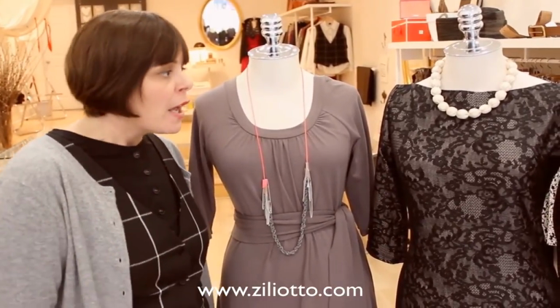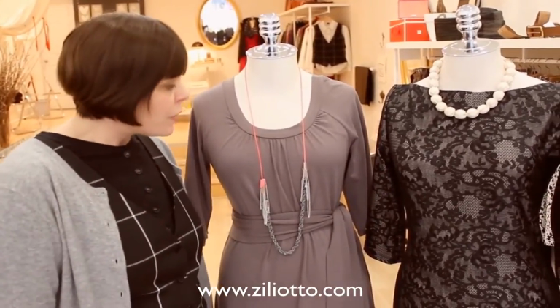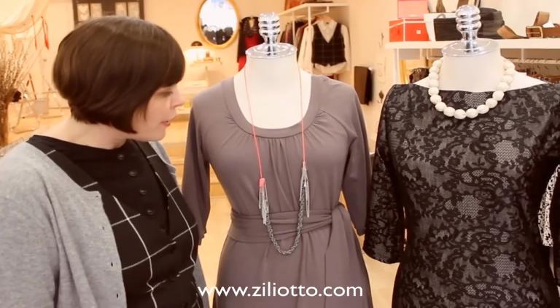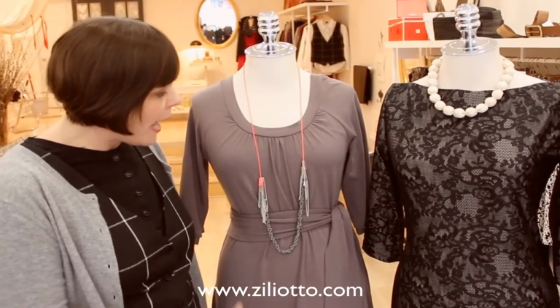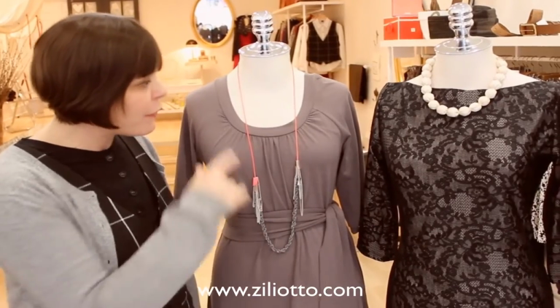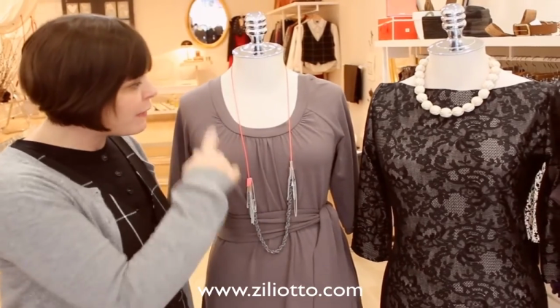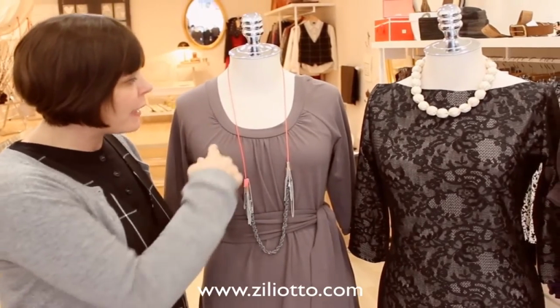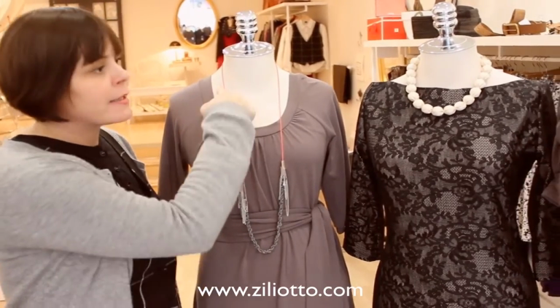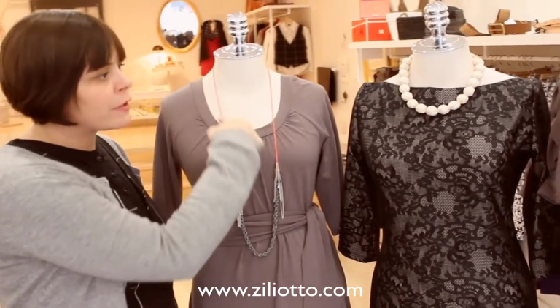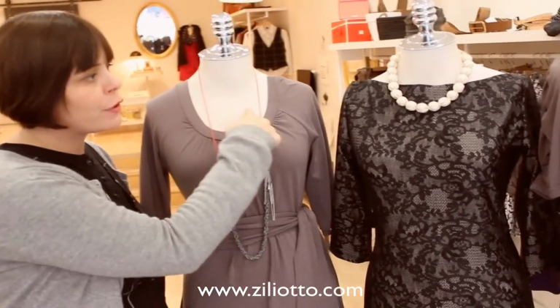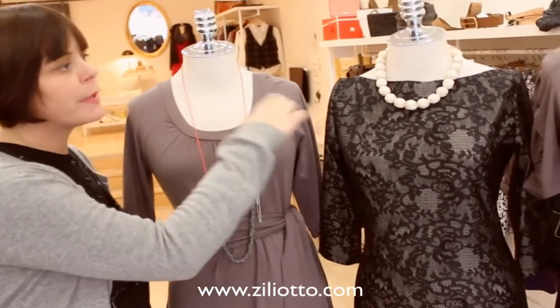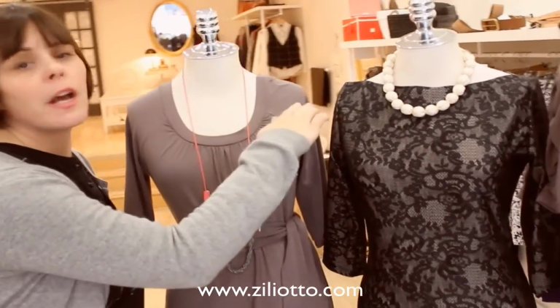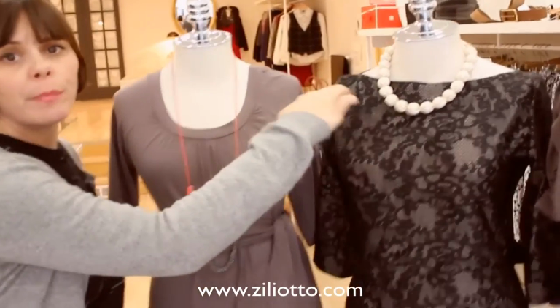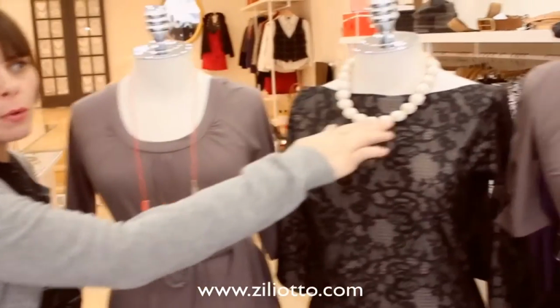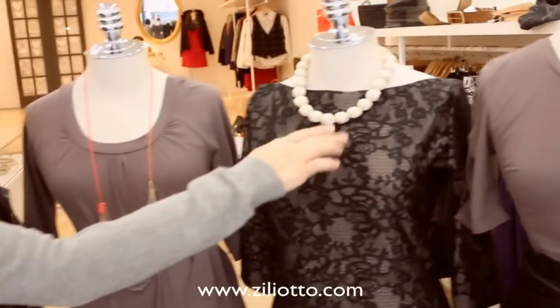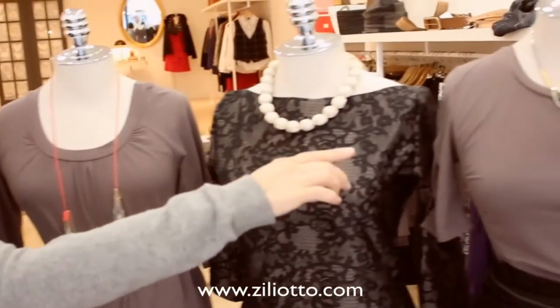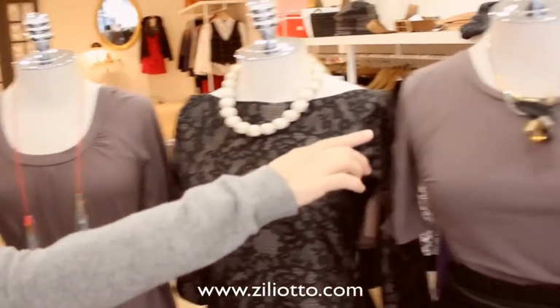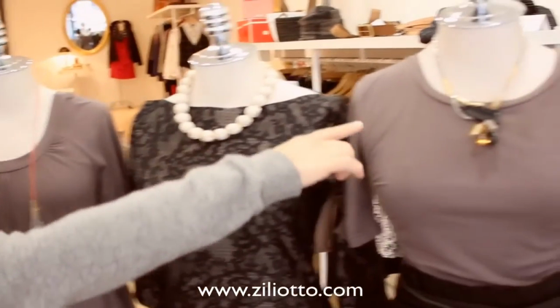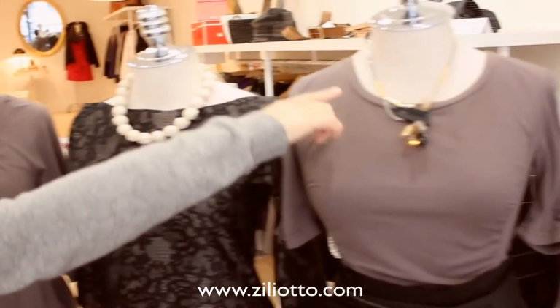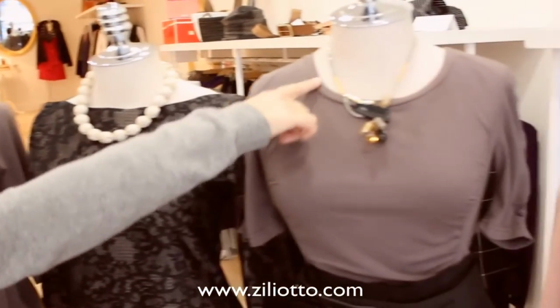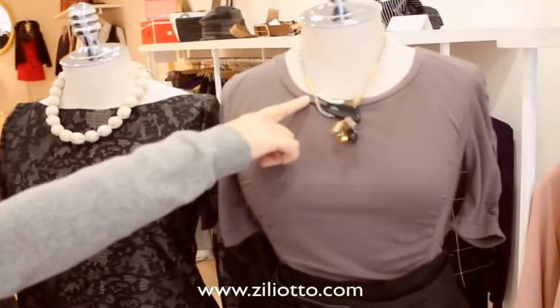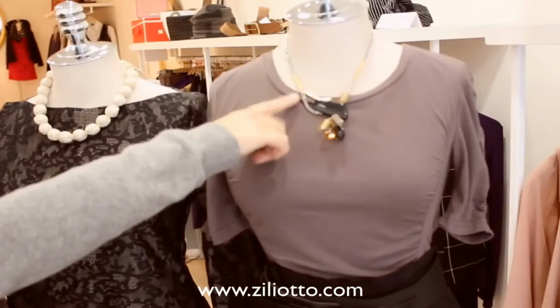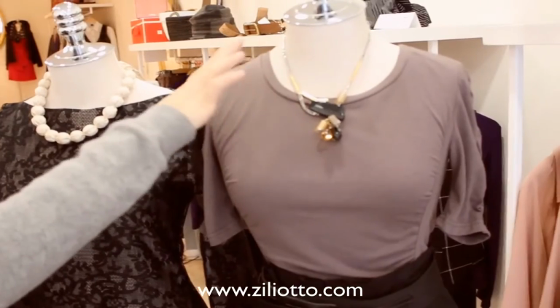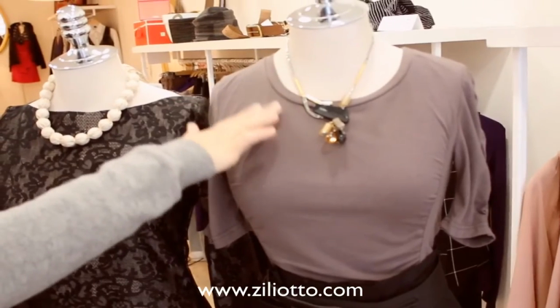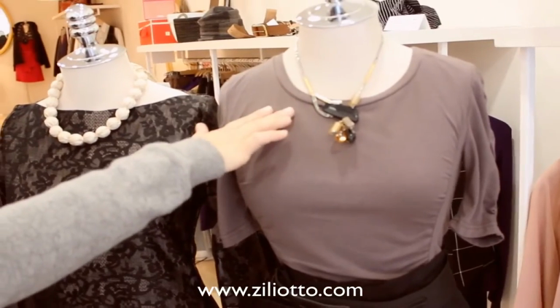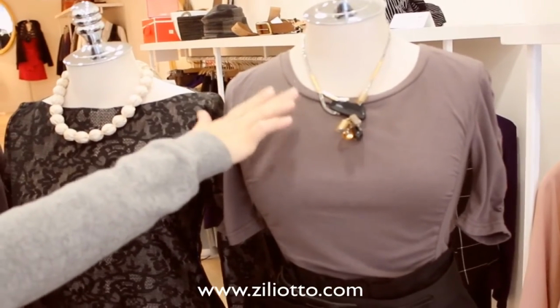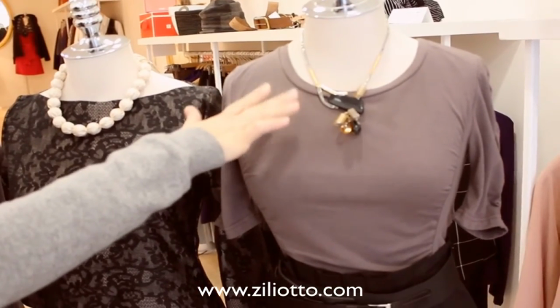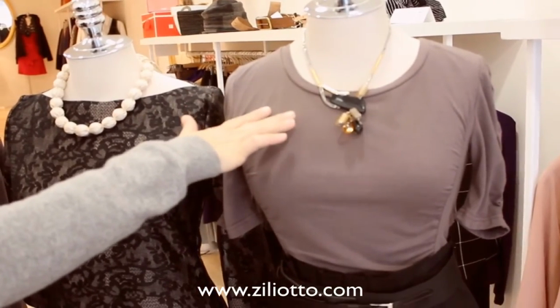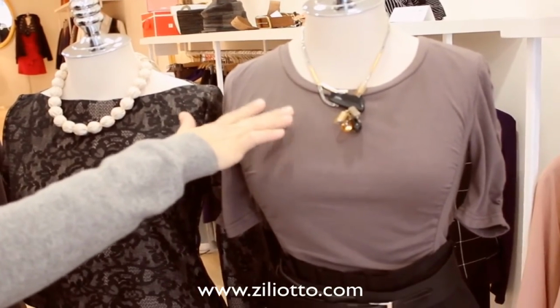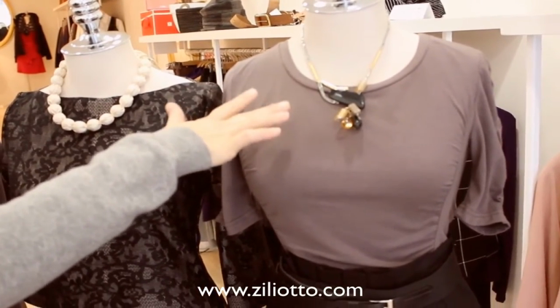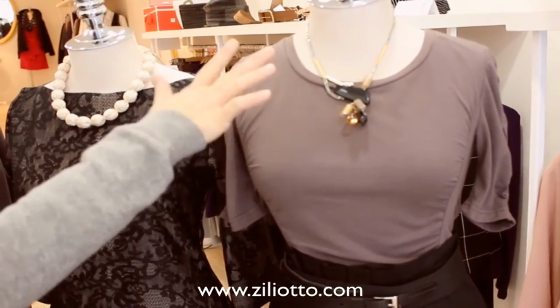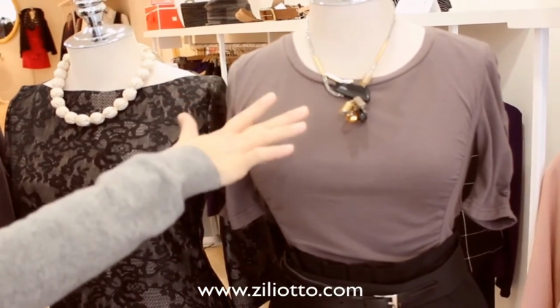Here I have three different necklines: a scoop, the boat neck, and then a low scoop — which I also consider the same idea as a v-neck.